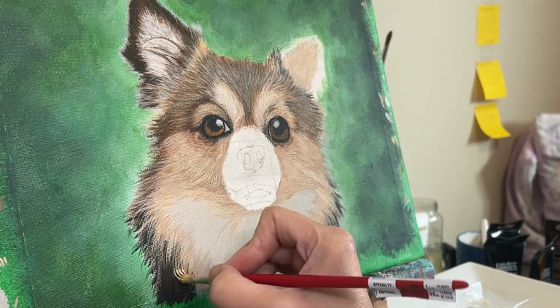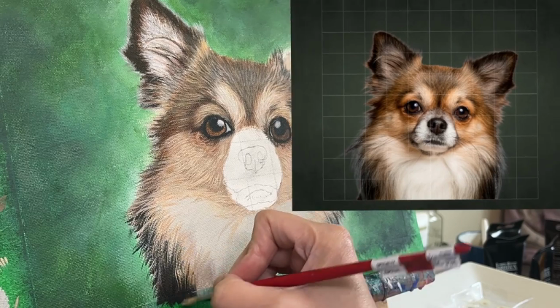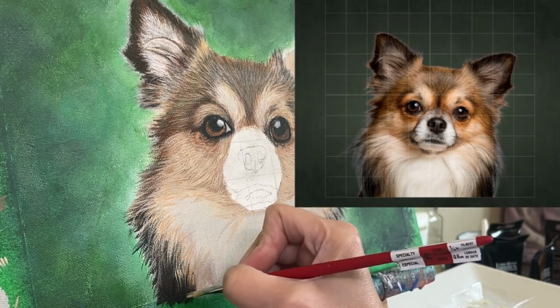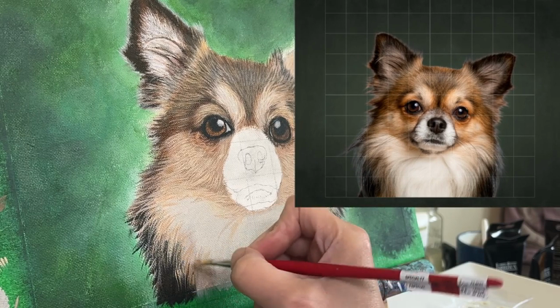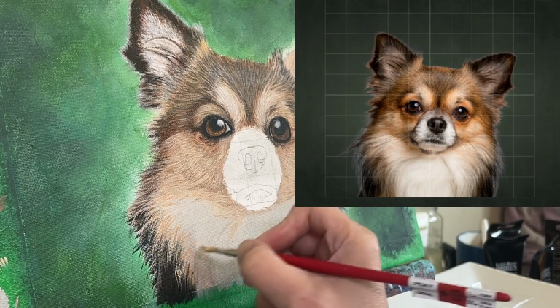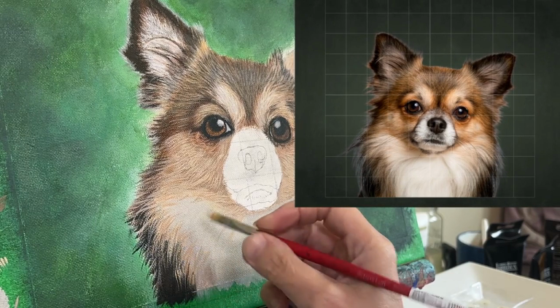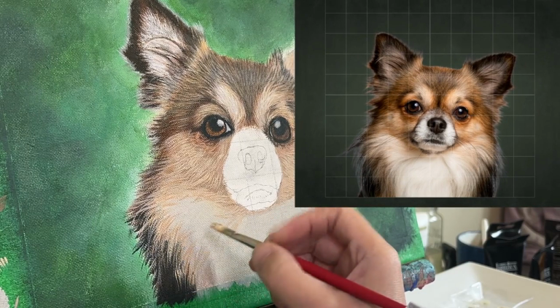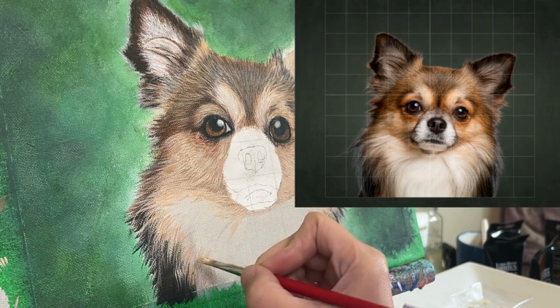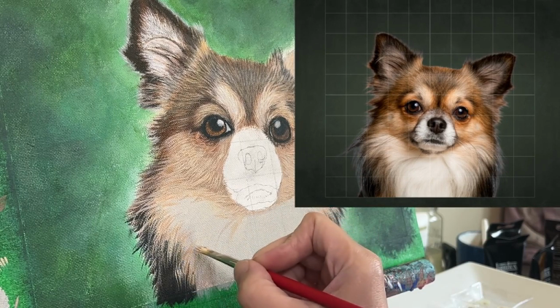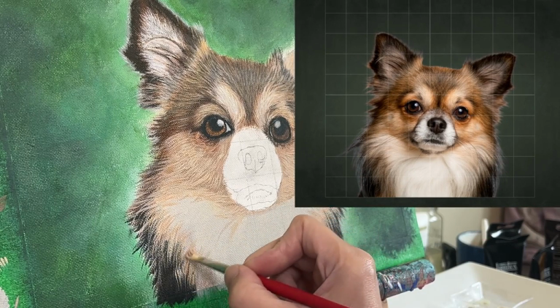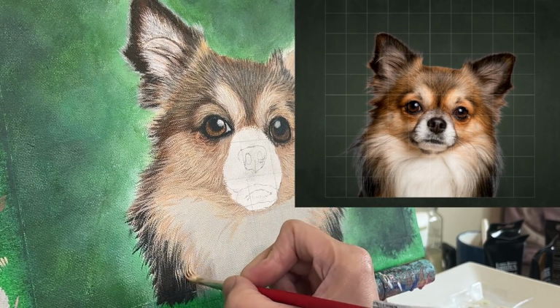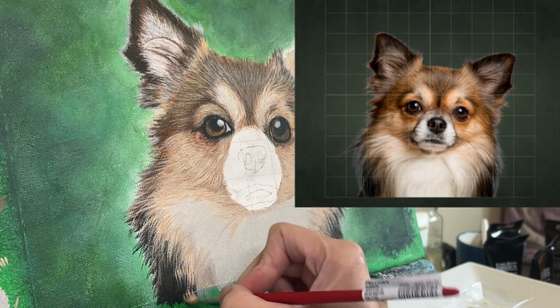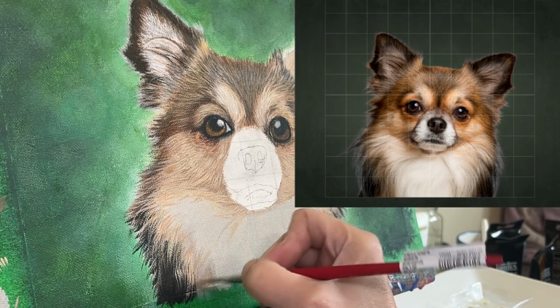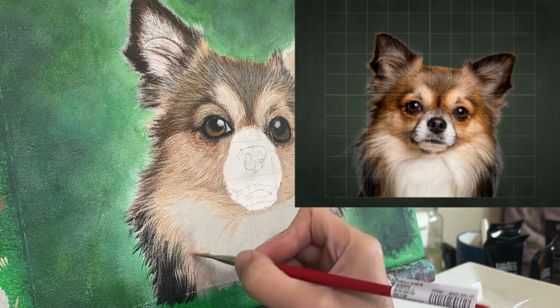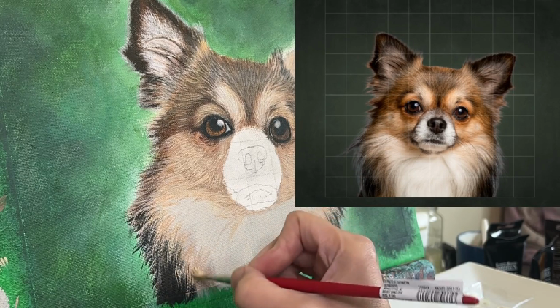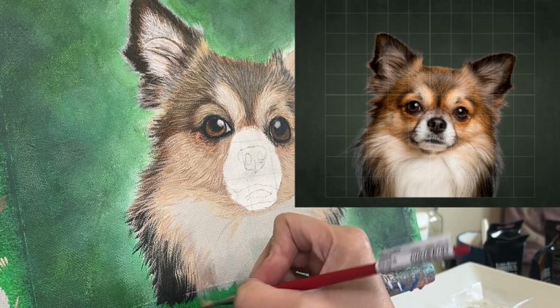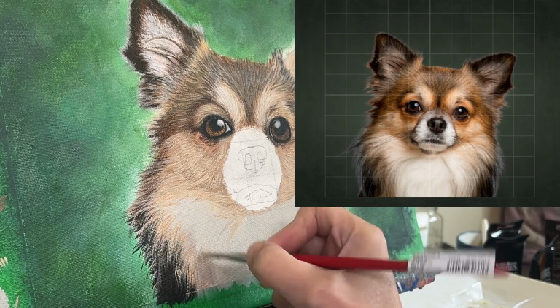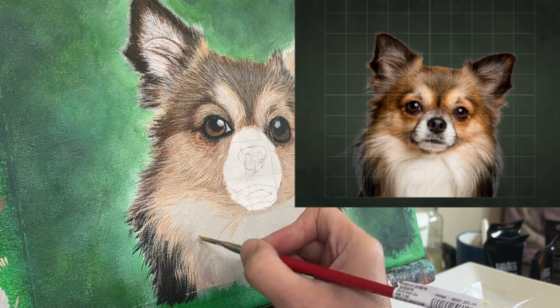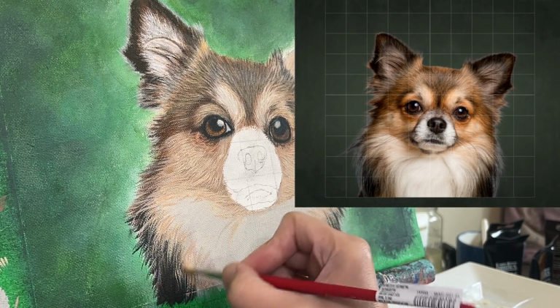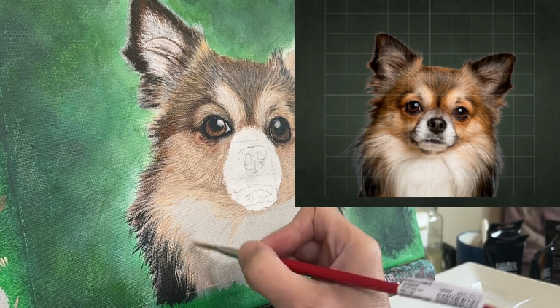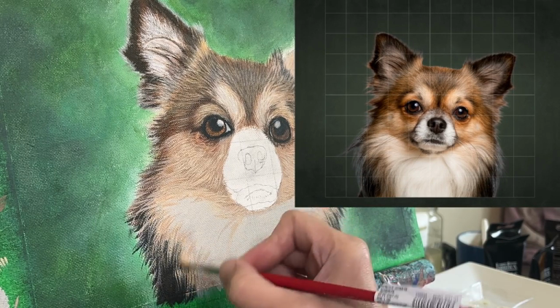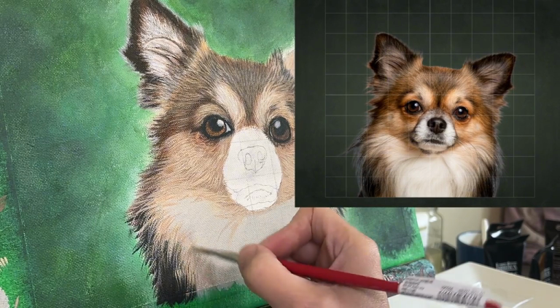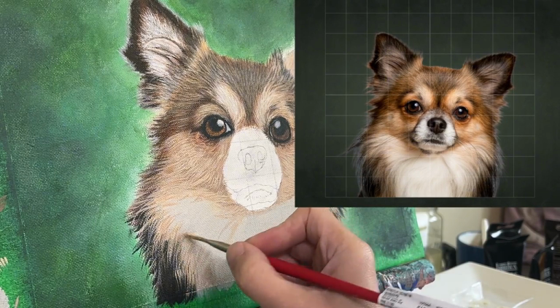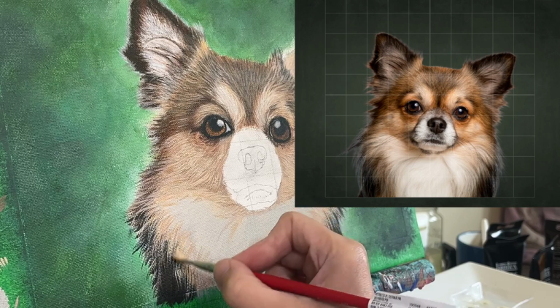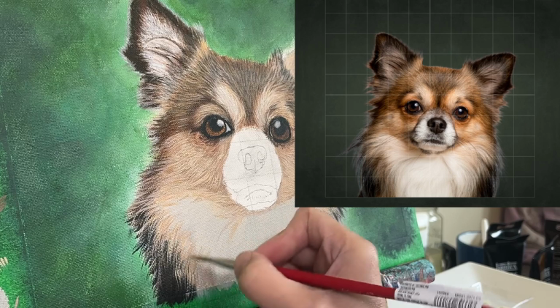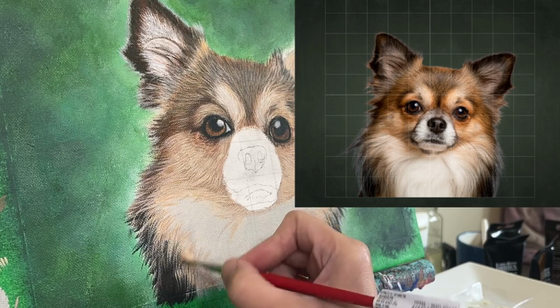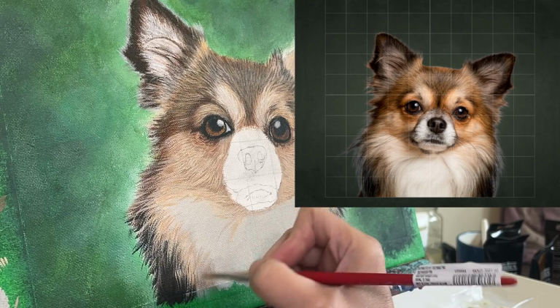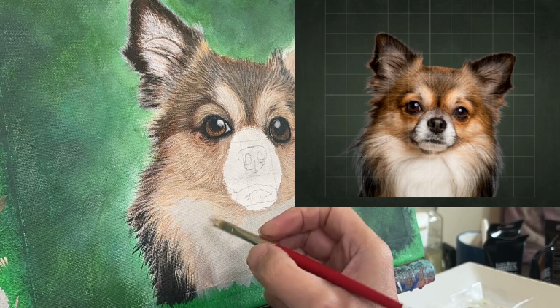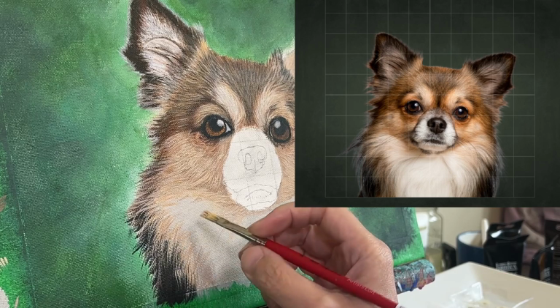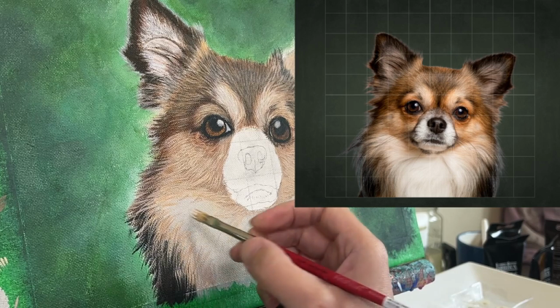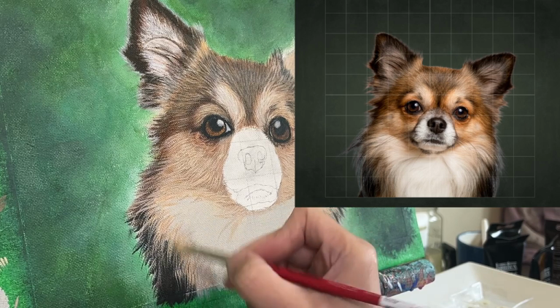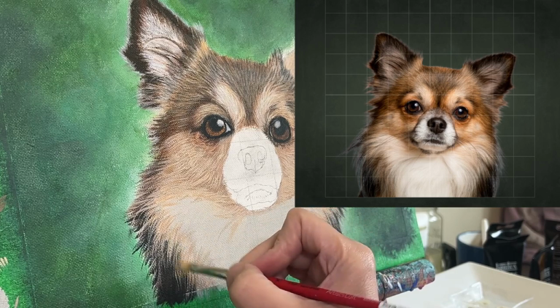I'm popping up the reference photo for you, just to show you what I'm using to work from. Remember, this is a guide, not a law.